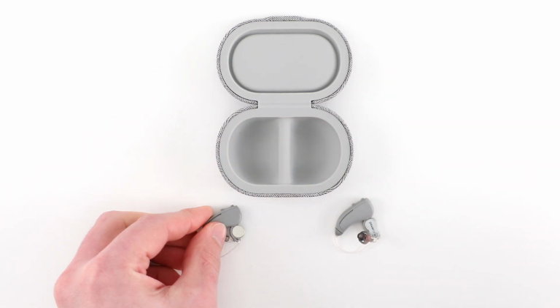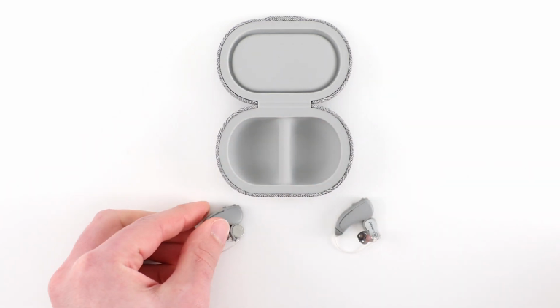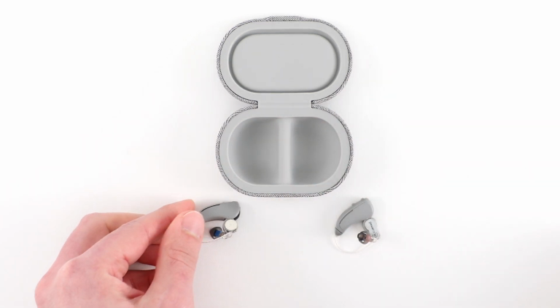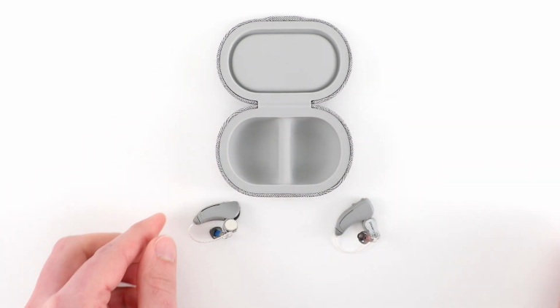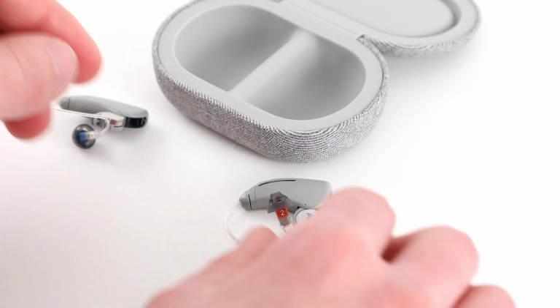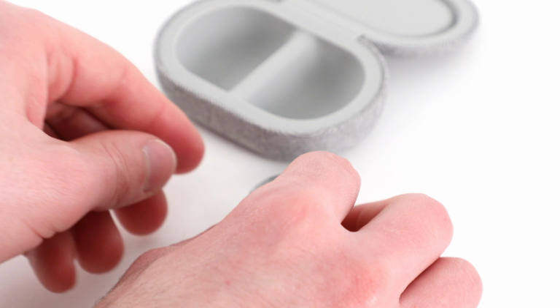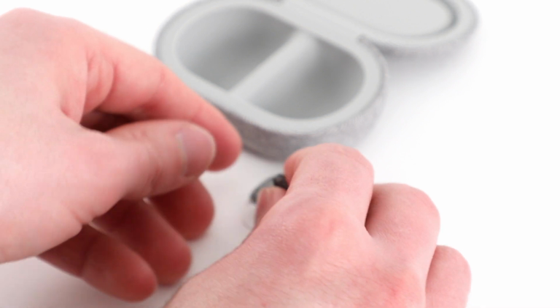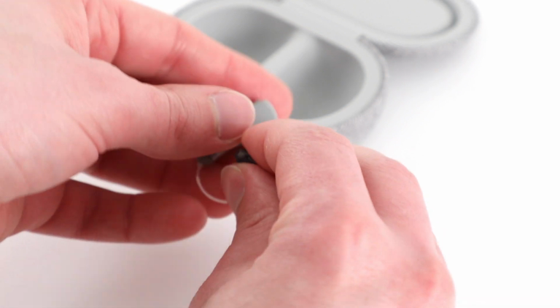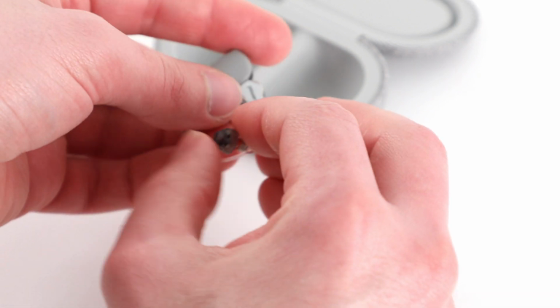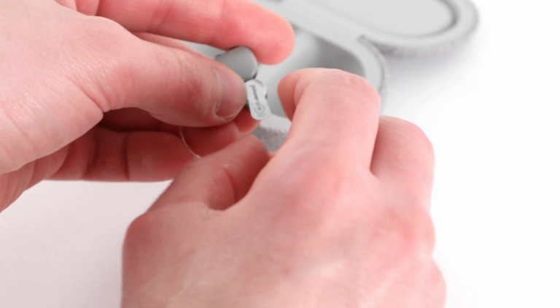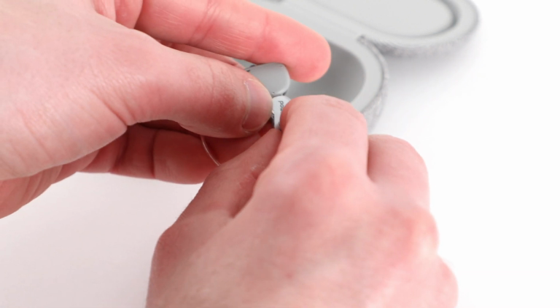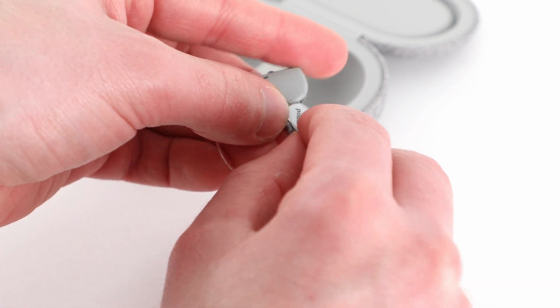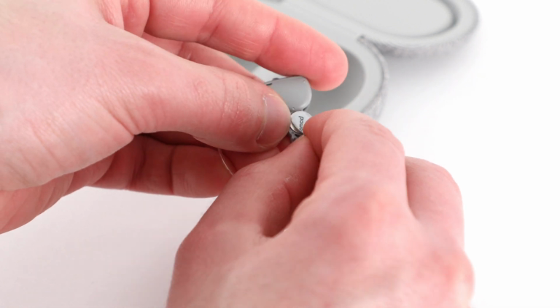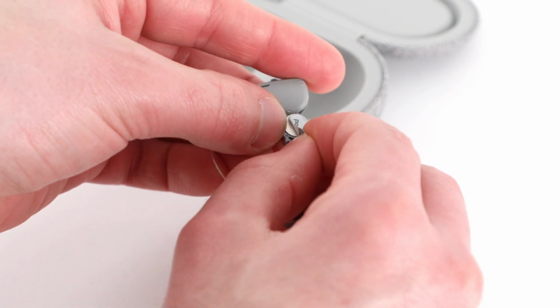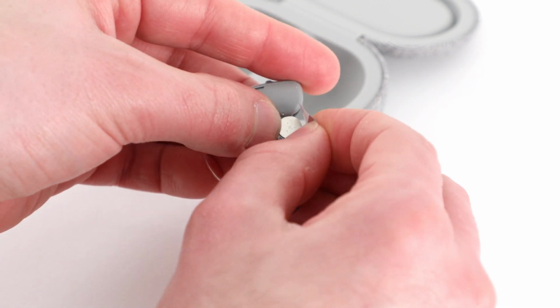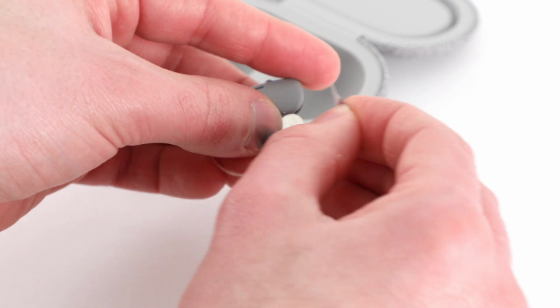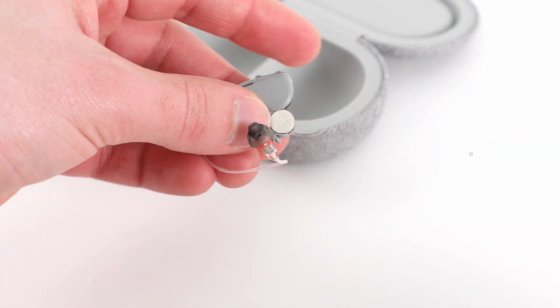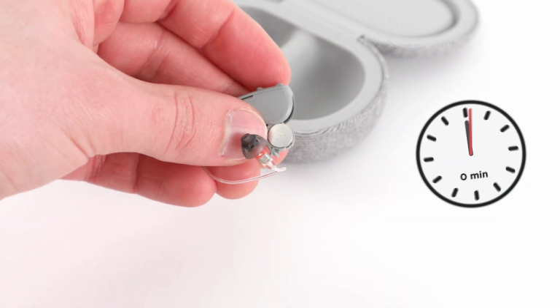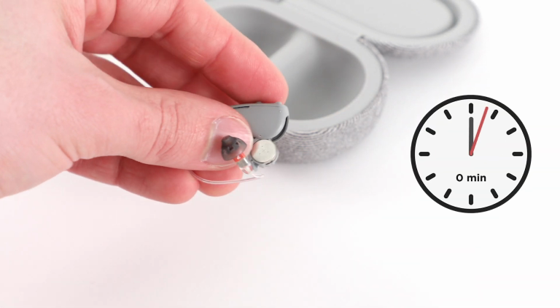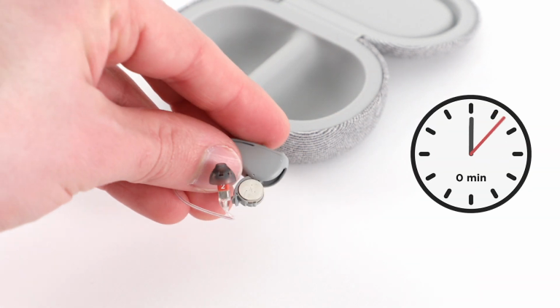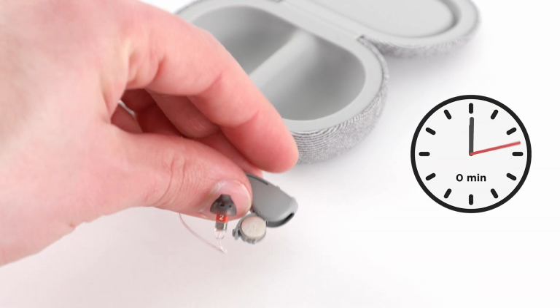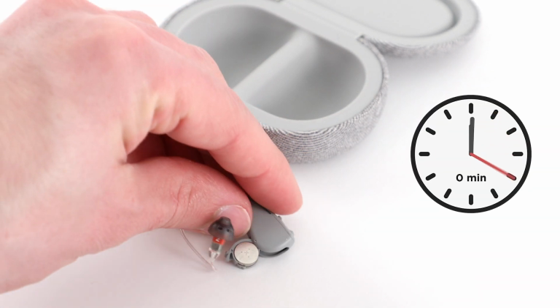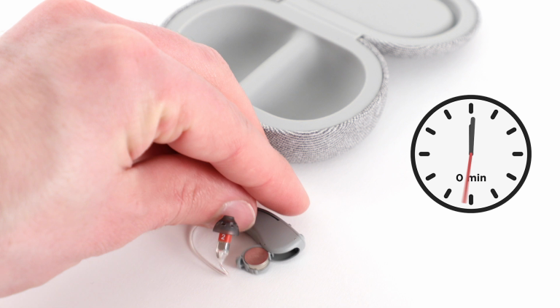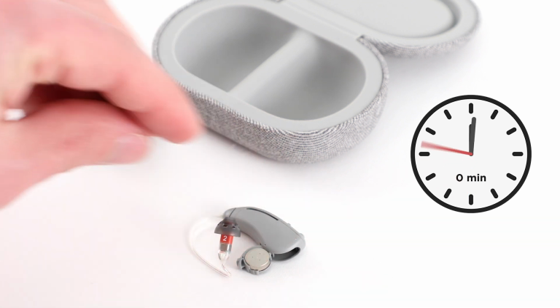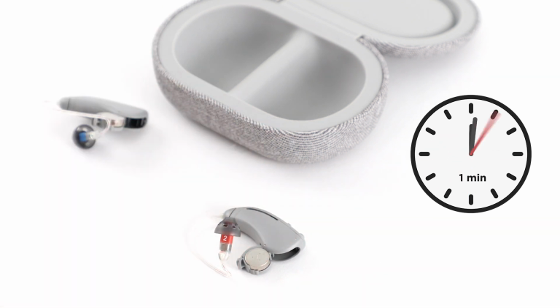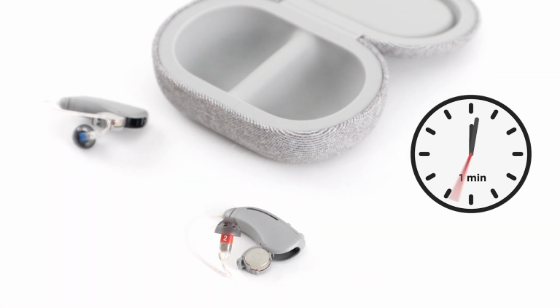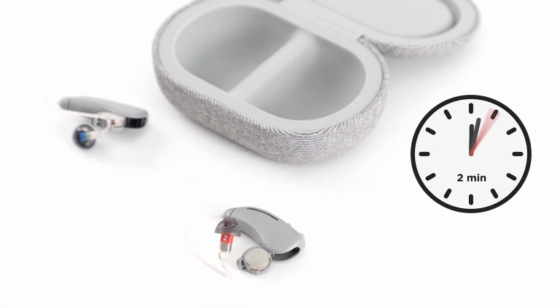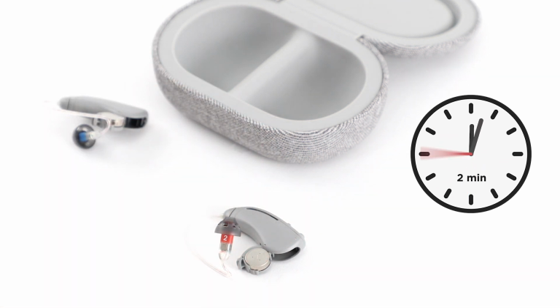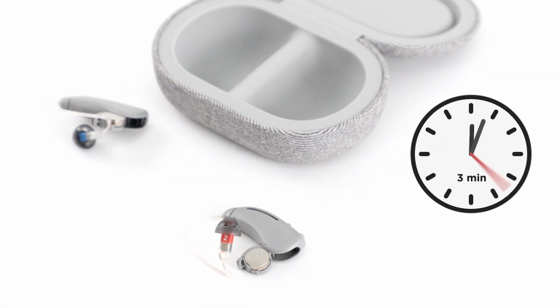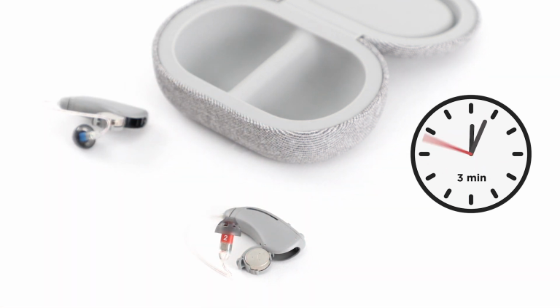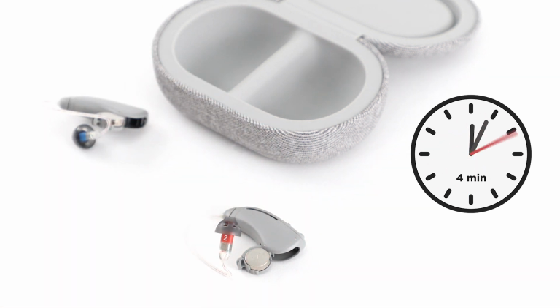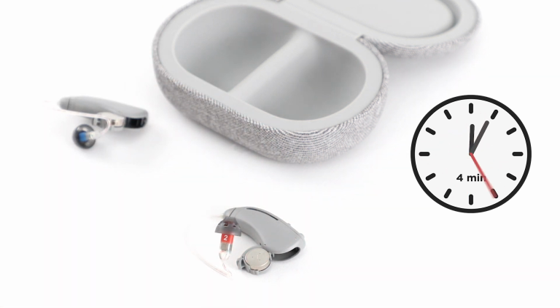Peel the sticker off to activate the battery. To extend the battery life, leave the battery in with the door open for five minutes. This exposes it to the air and gives it time to fully activate.